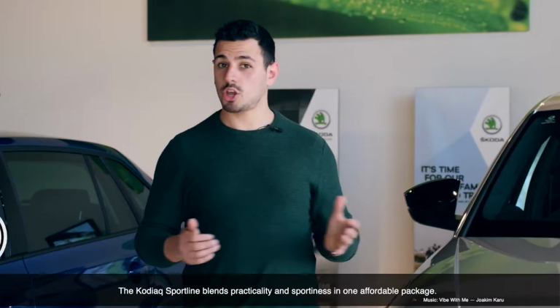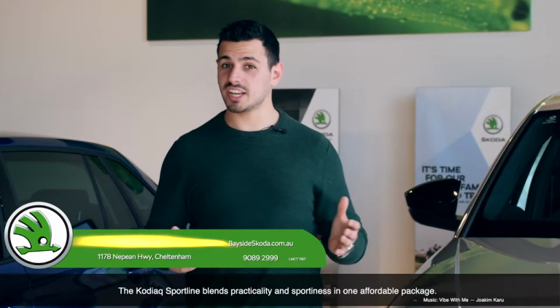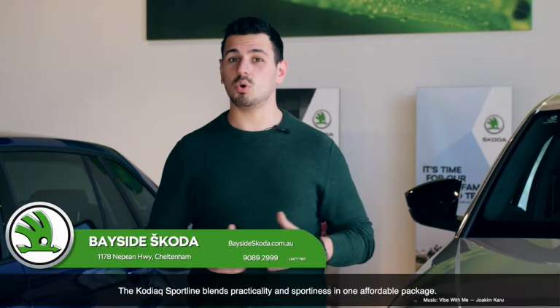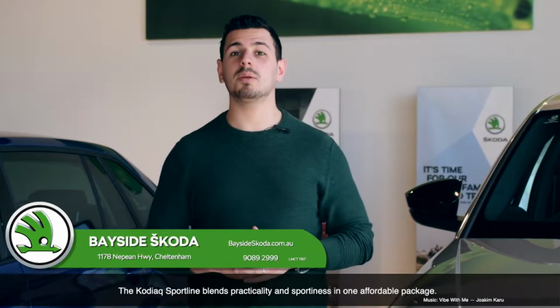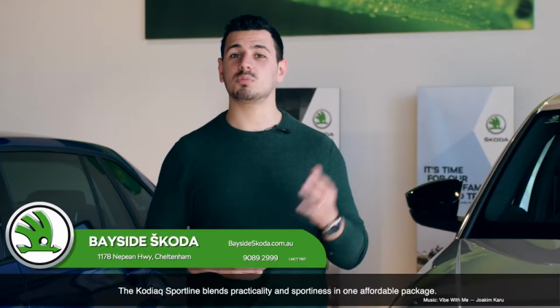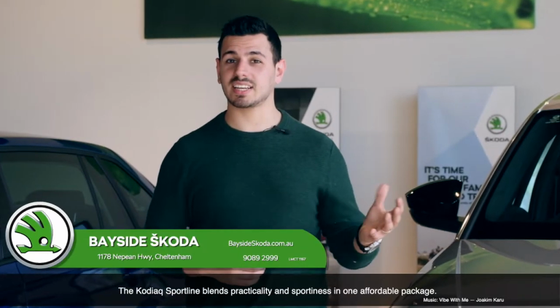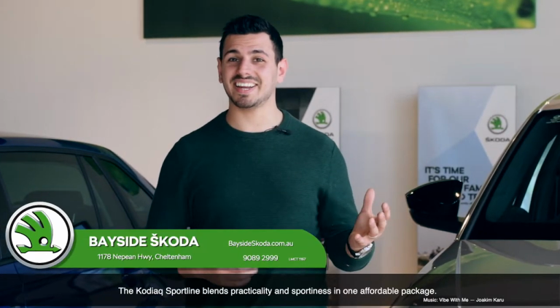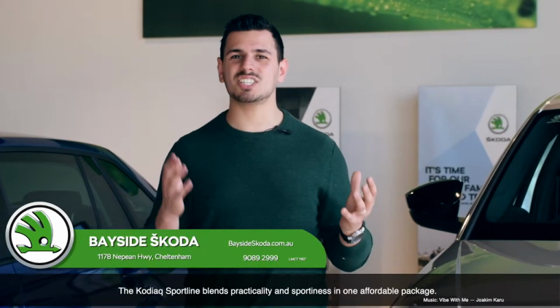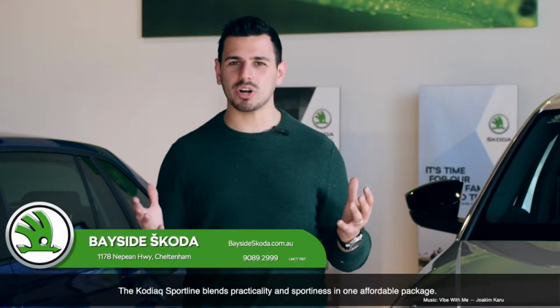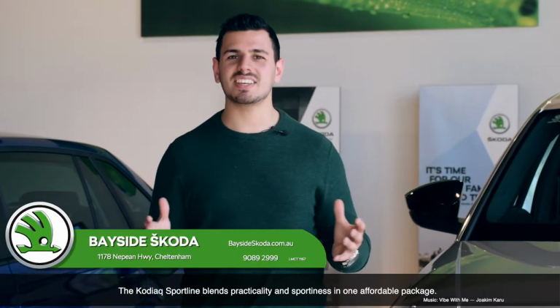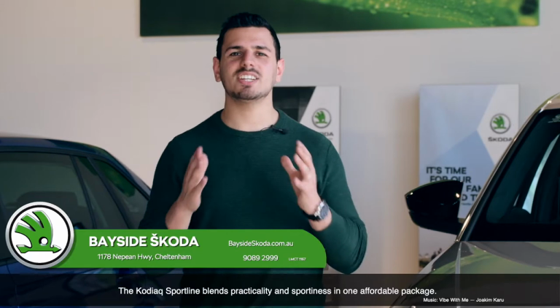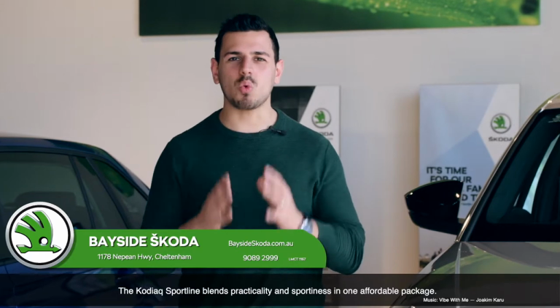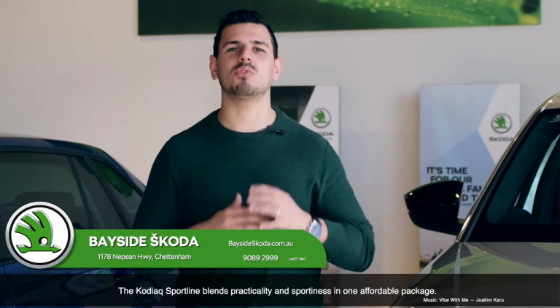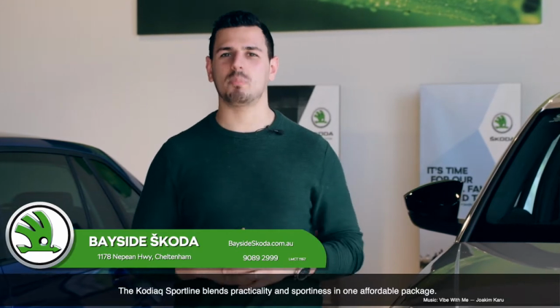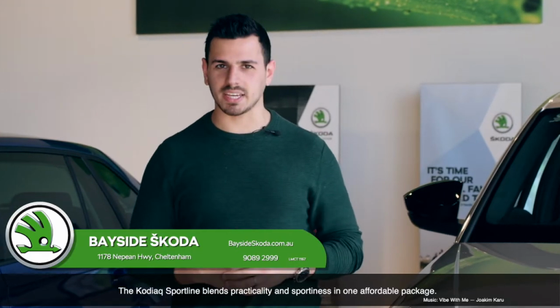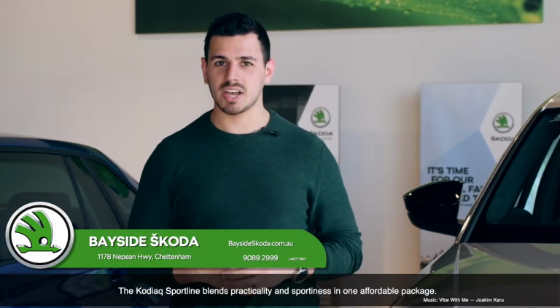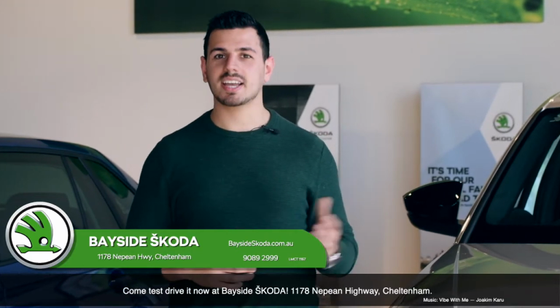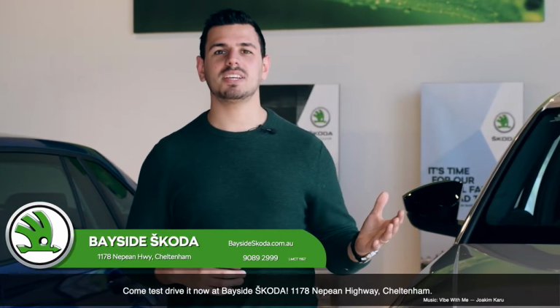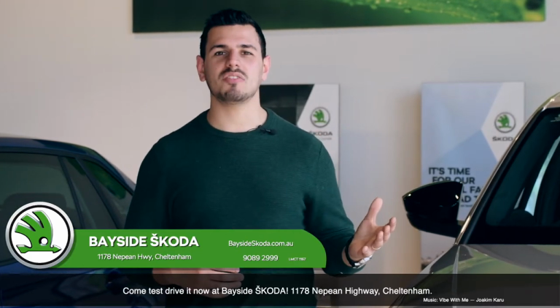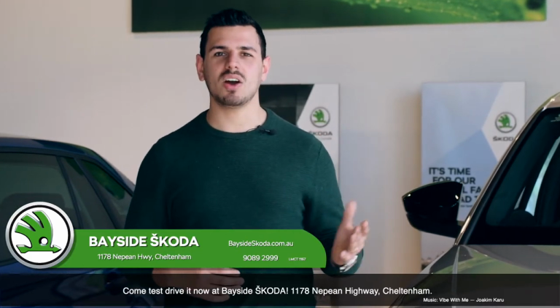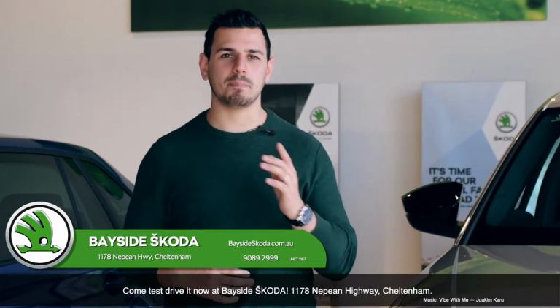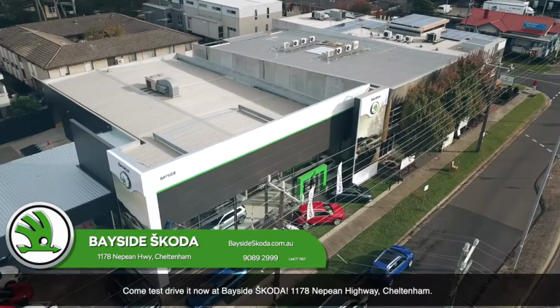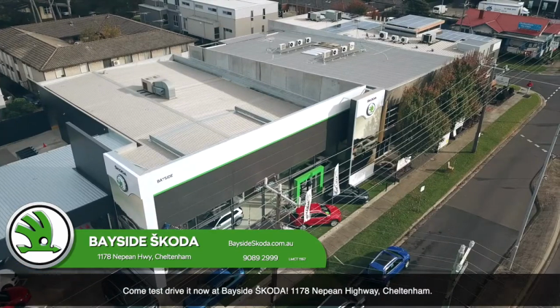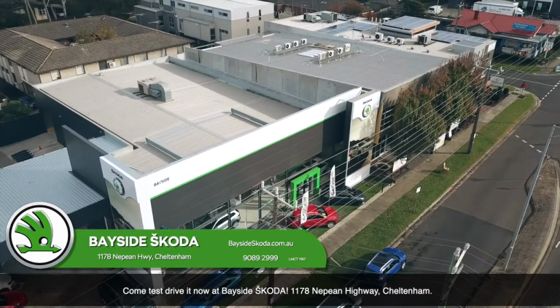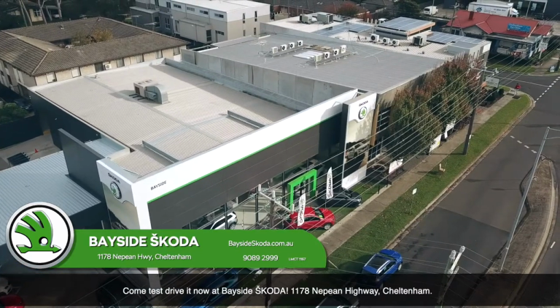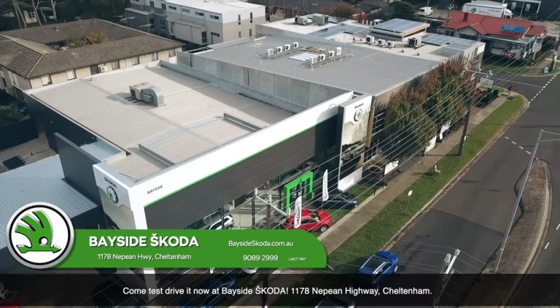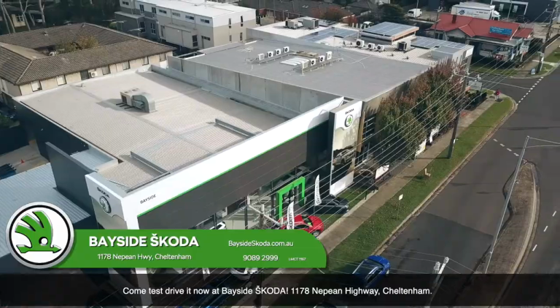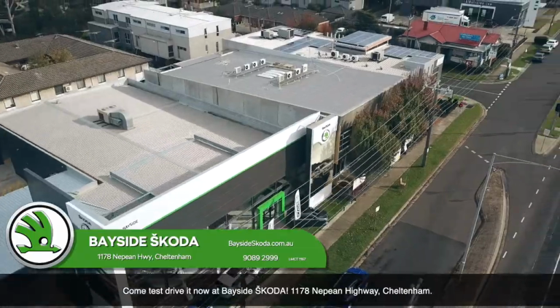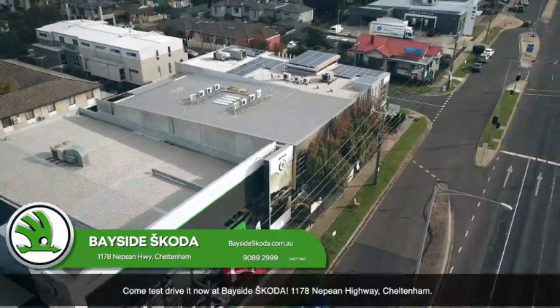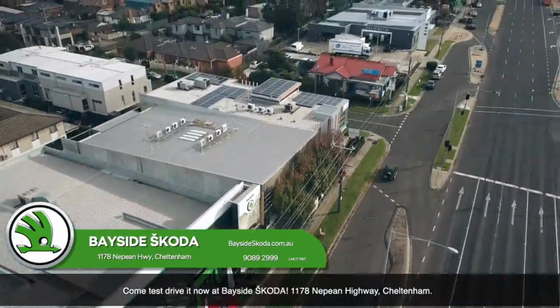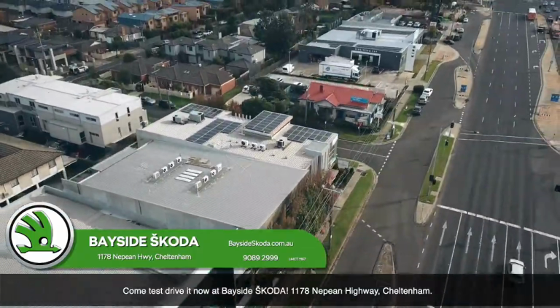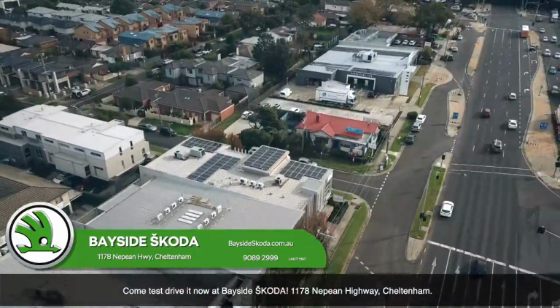The Kodiaq Sportline blends practicality and sportiness into one affordable package. Come test drive it now at Bayside Skoda, 1178 Nepean Highway, Cheltenham.